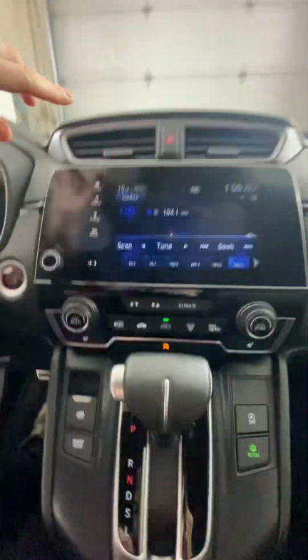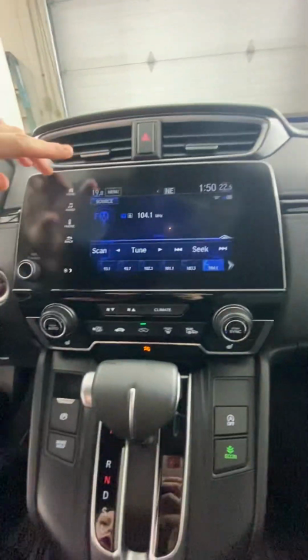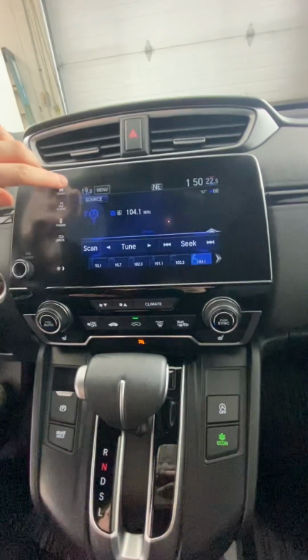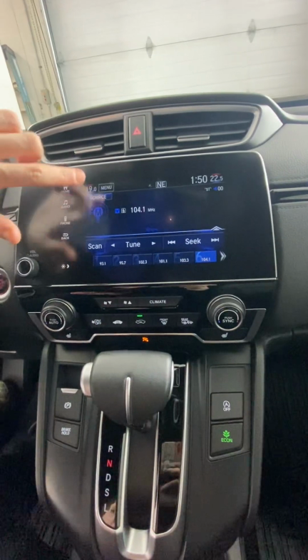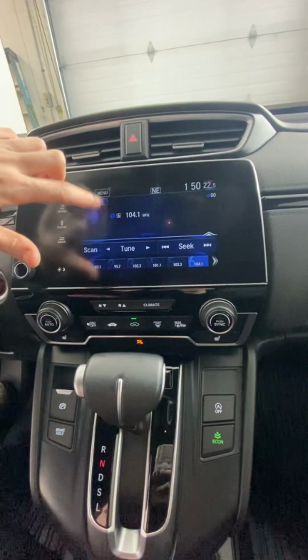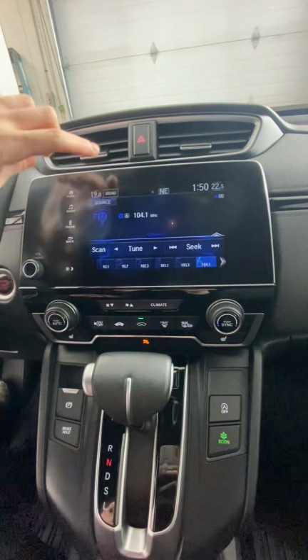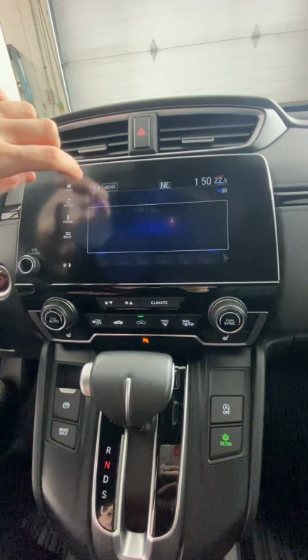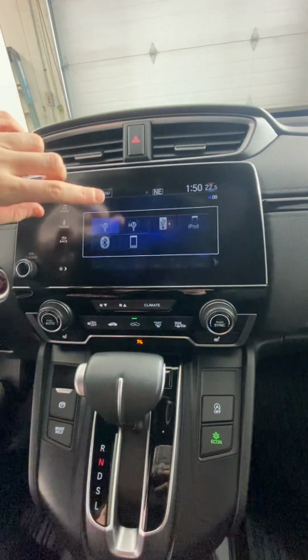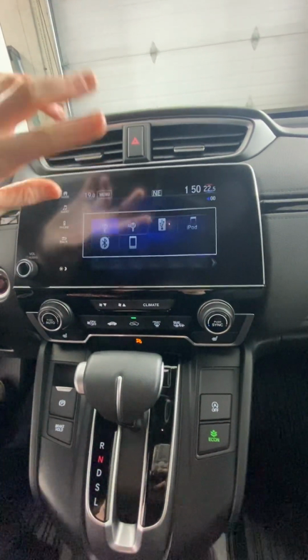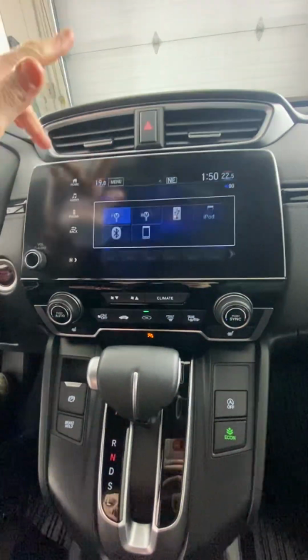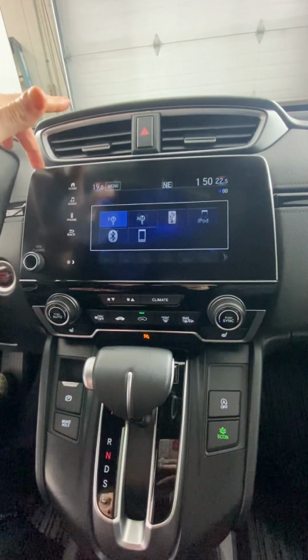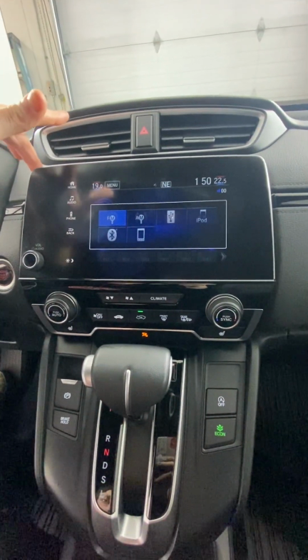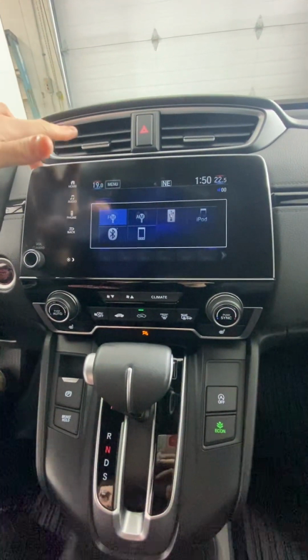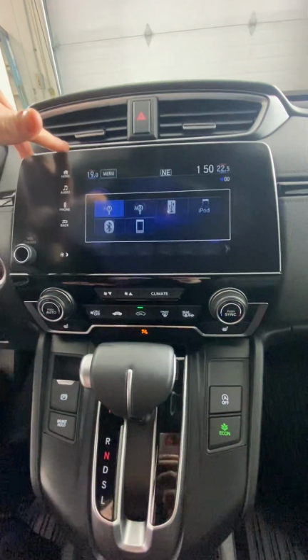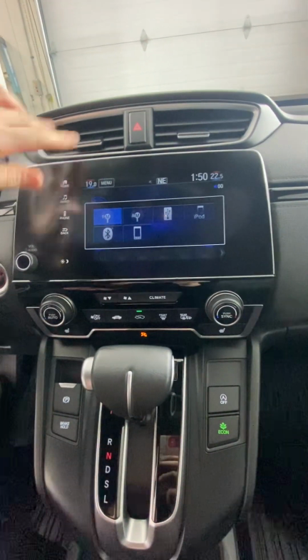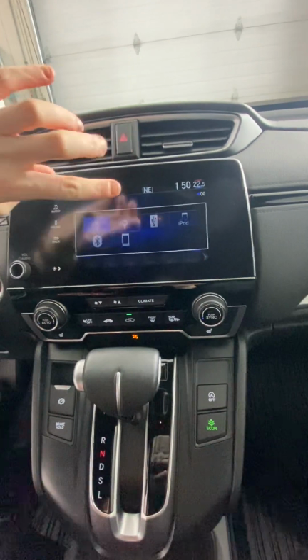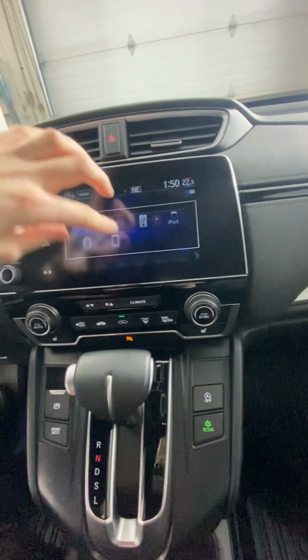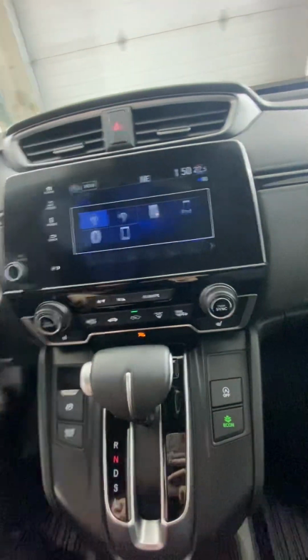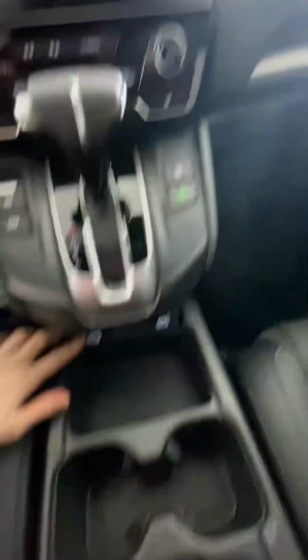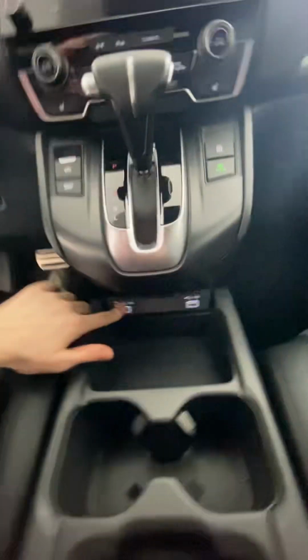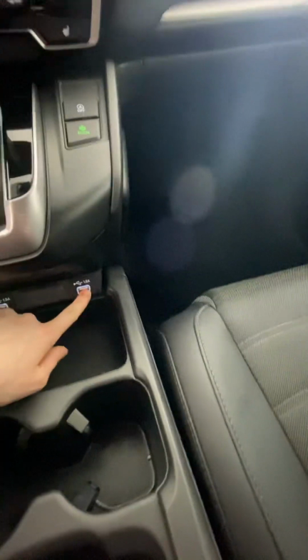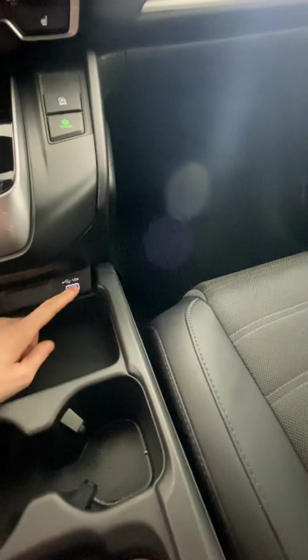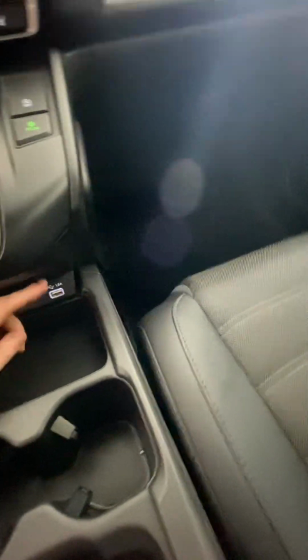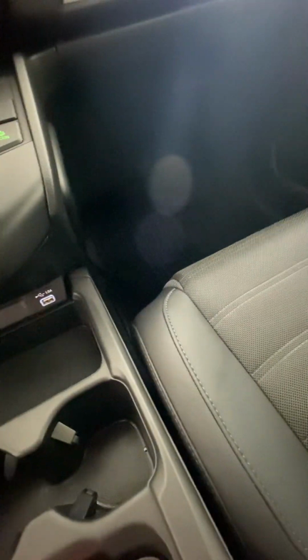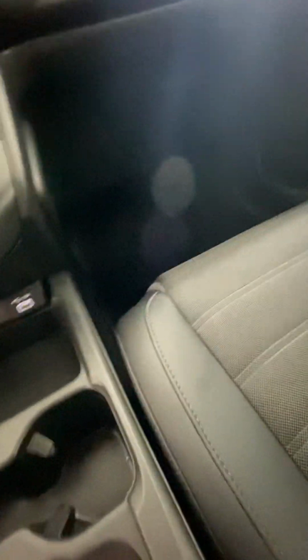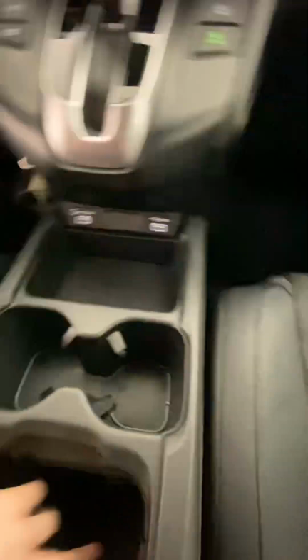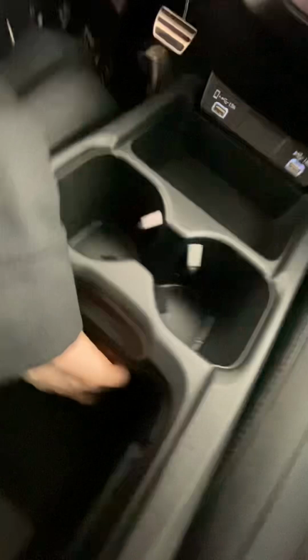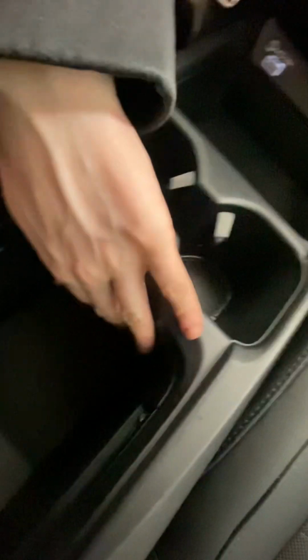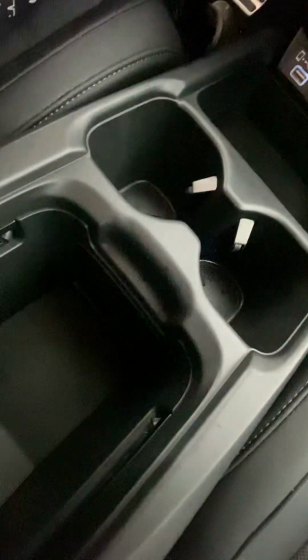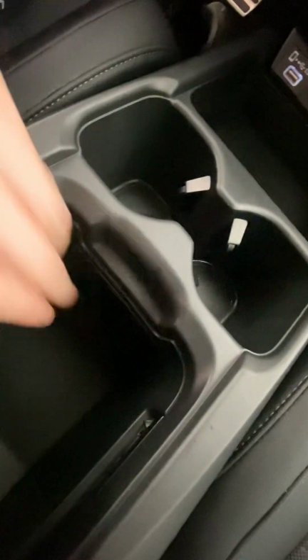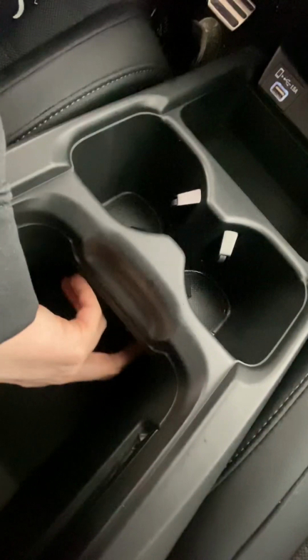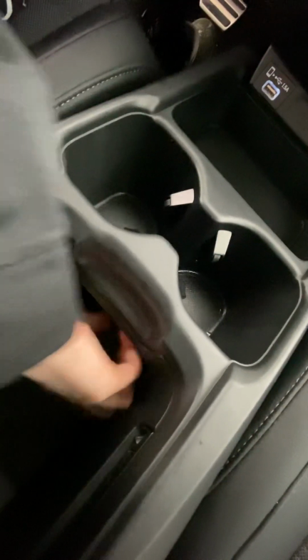On the screen for audio, we have AM, FM, Bluetooth with Apple CarPlay and Android Auto, as well as regular USB adapters. There's also a 12-volt adapter right in here, so that's handy.